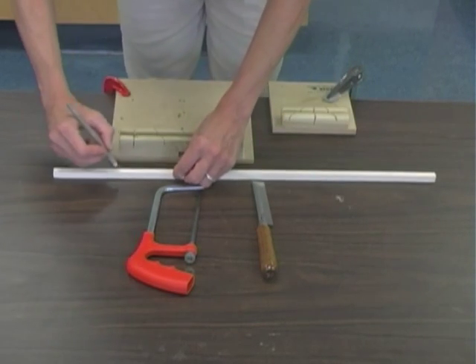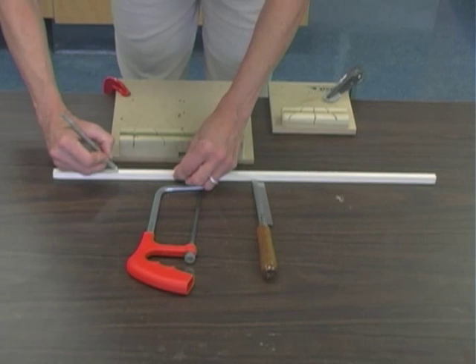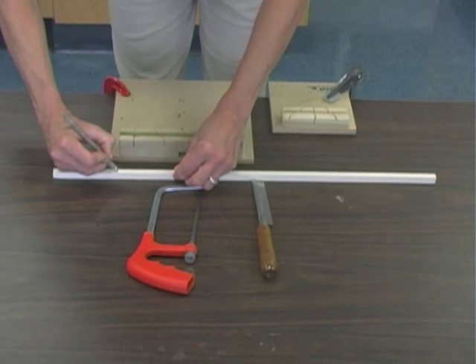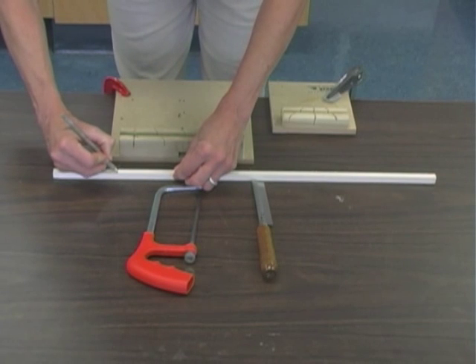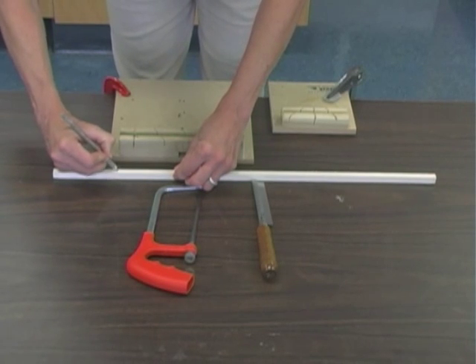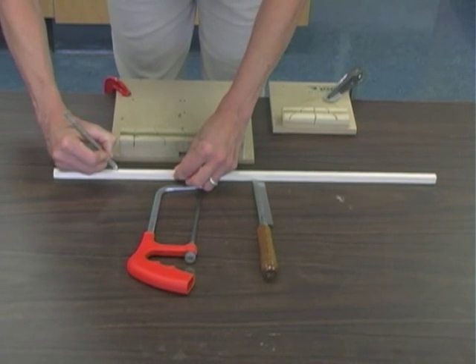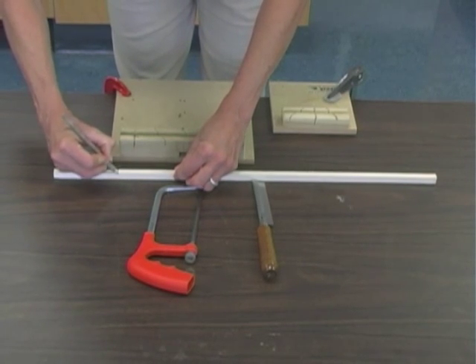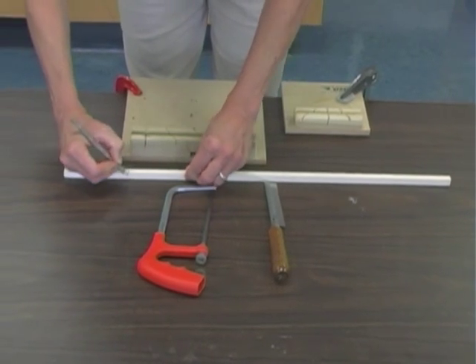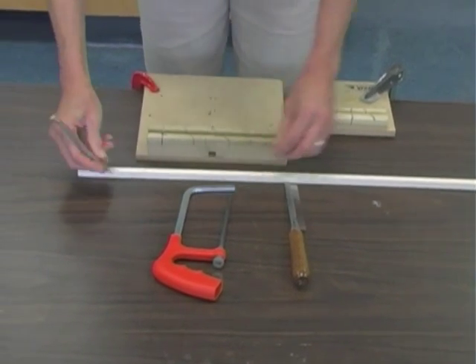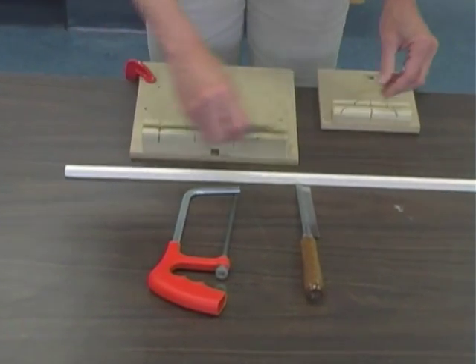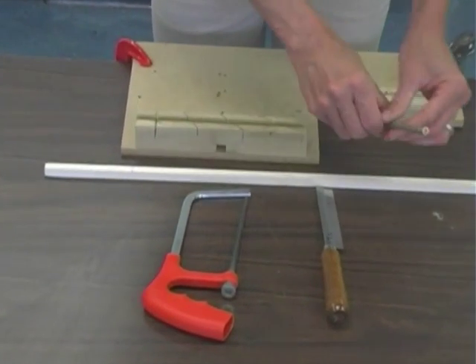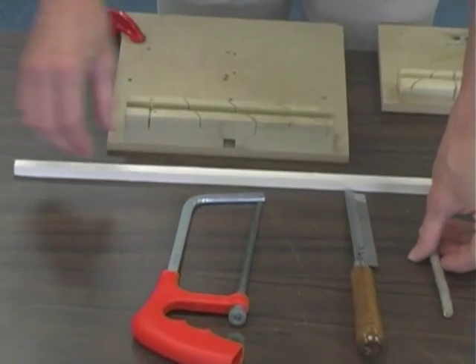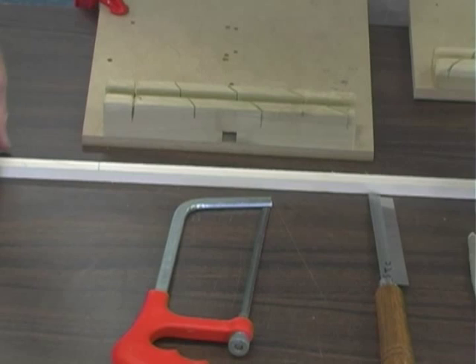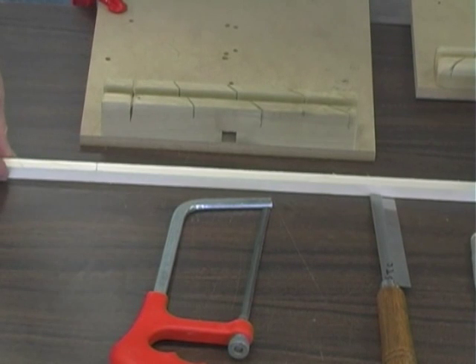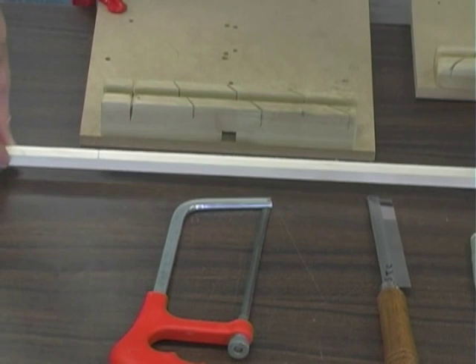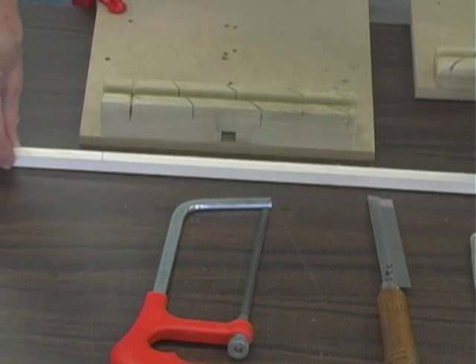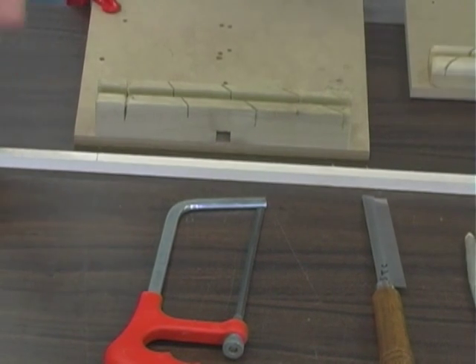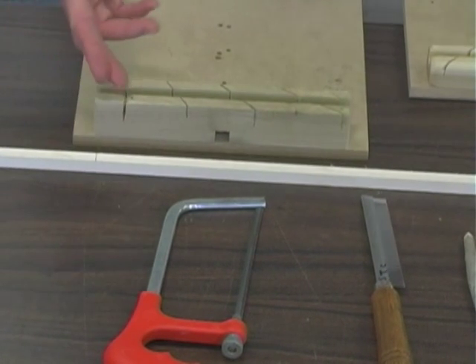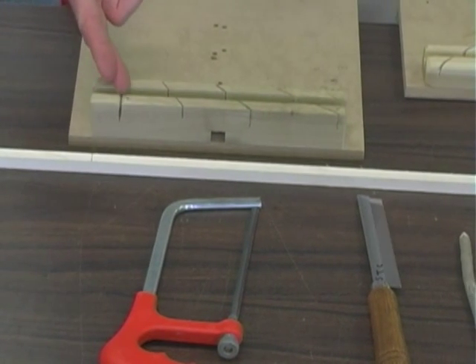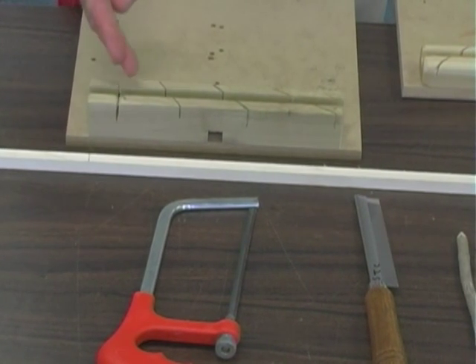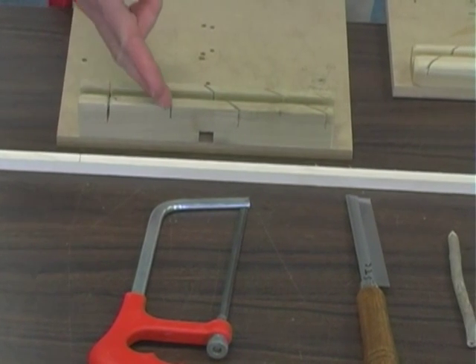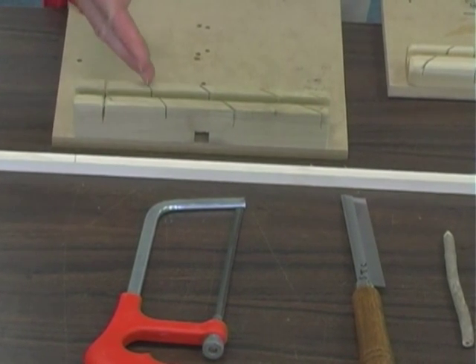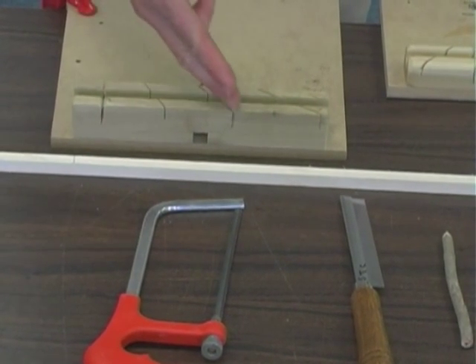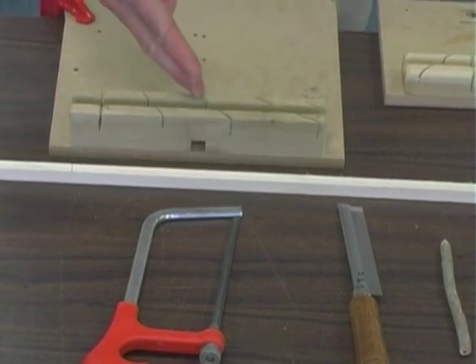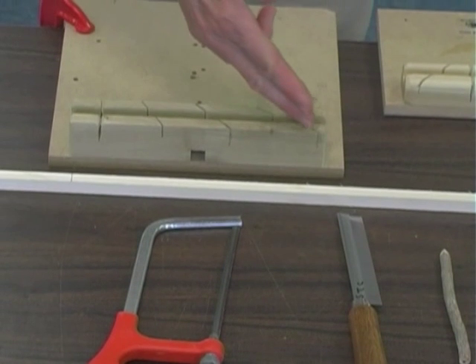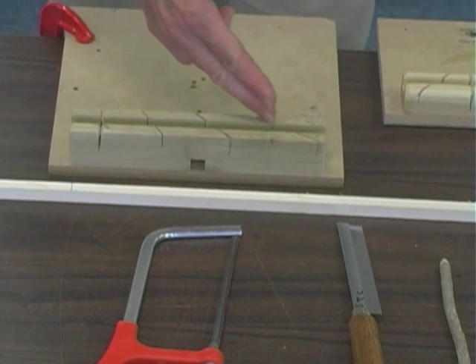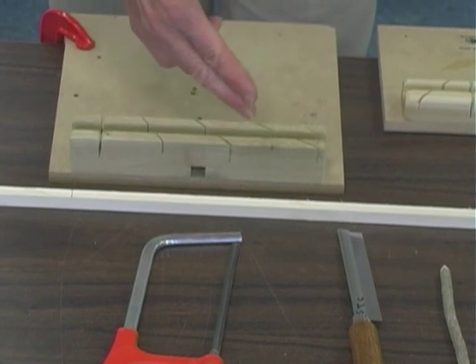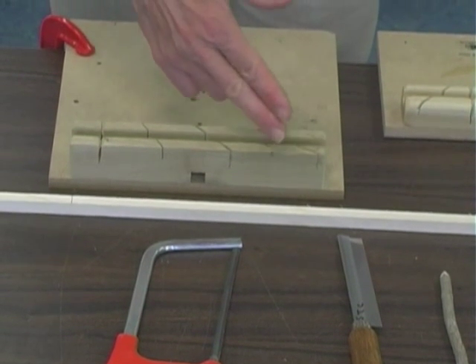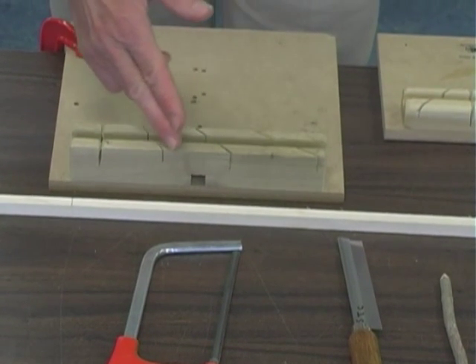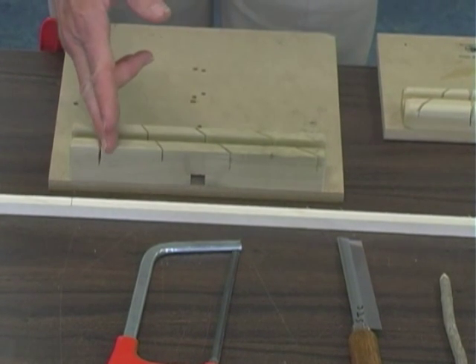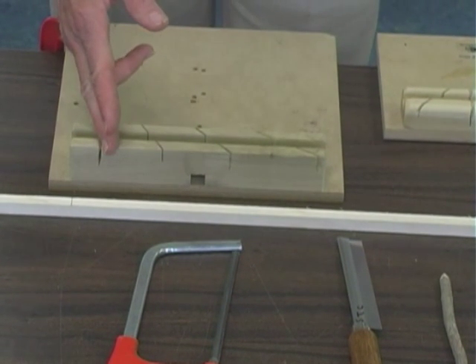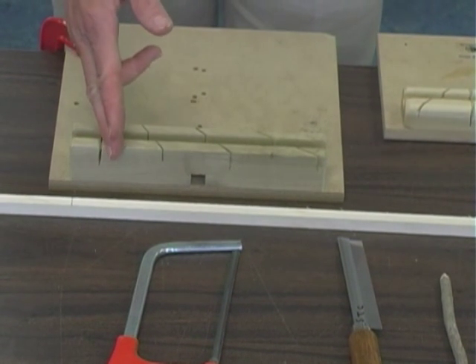Now, remember before you do this, it's important that you actually mark your material. Use a pencil — always a pencil, never a marker or a pen — to mark where it is you want to cut.